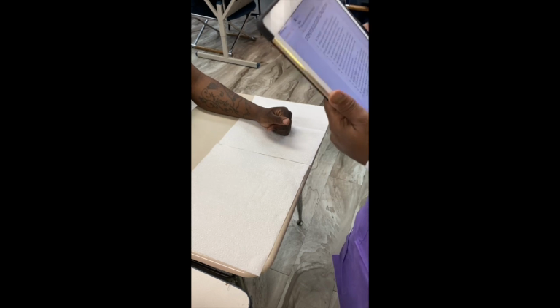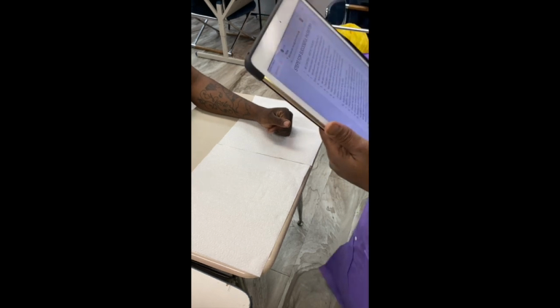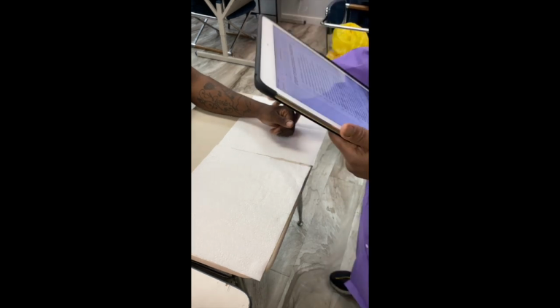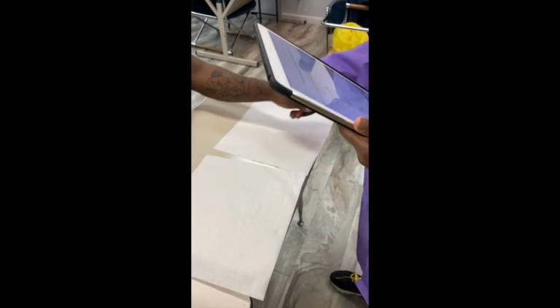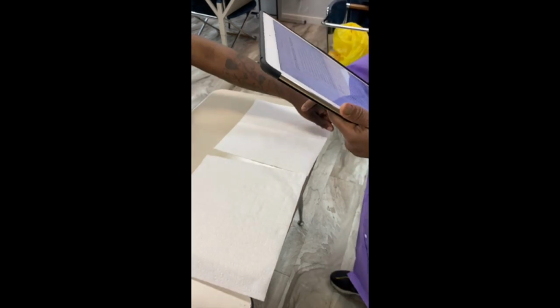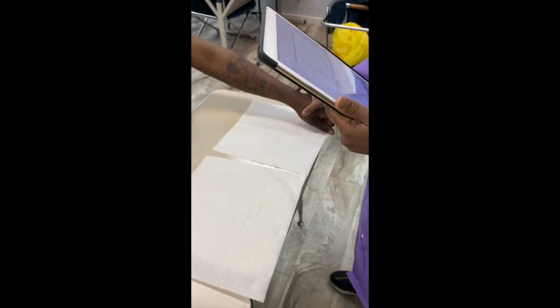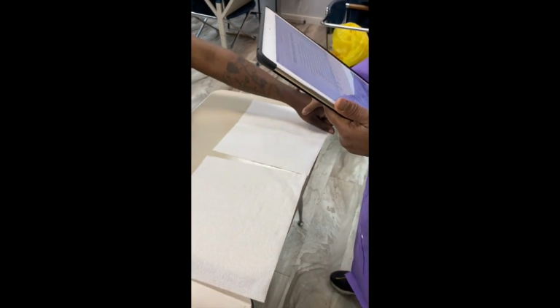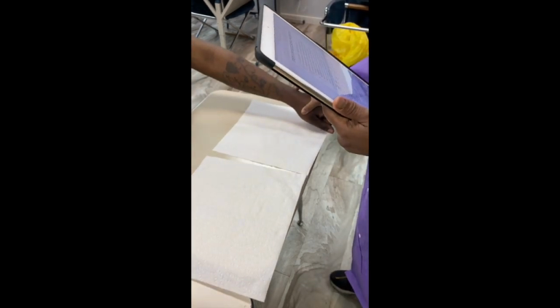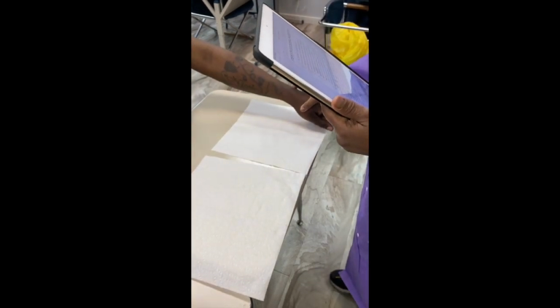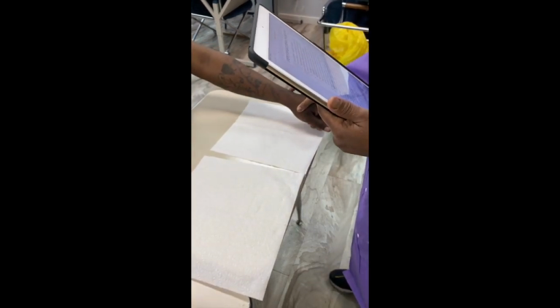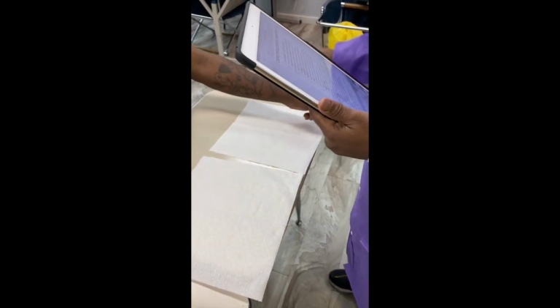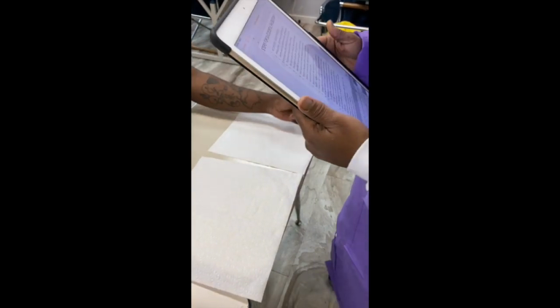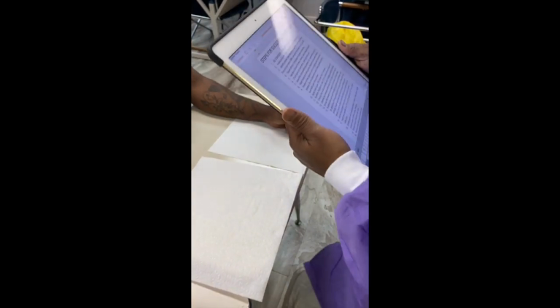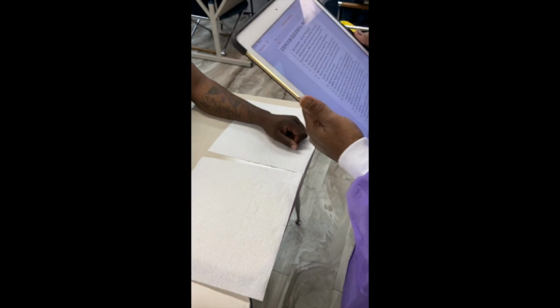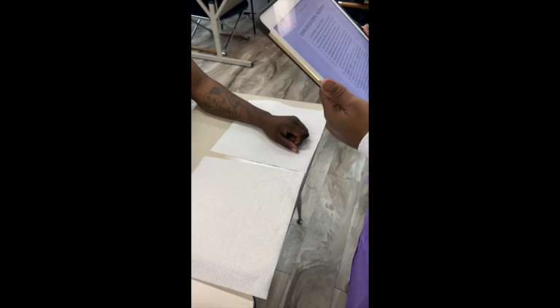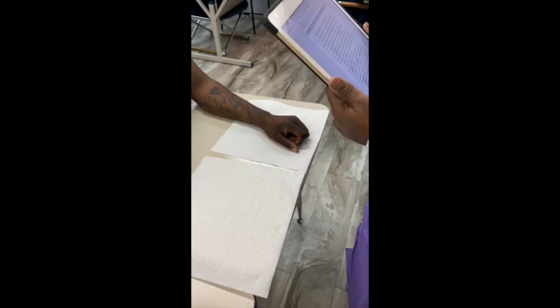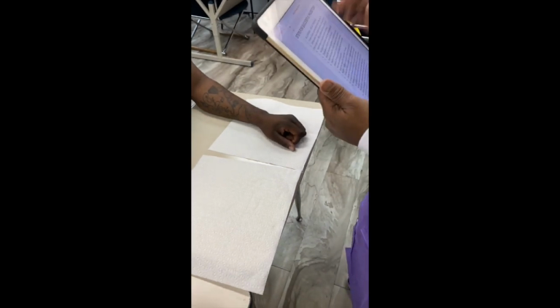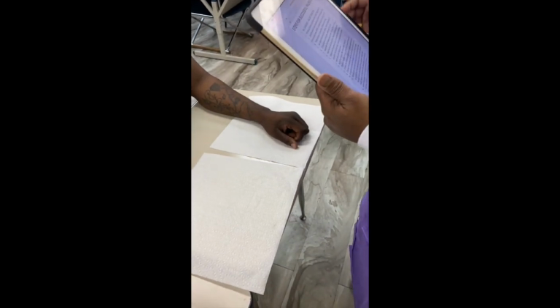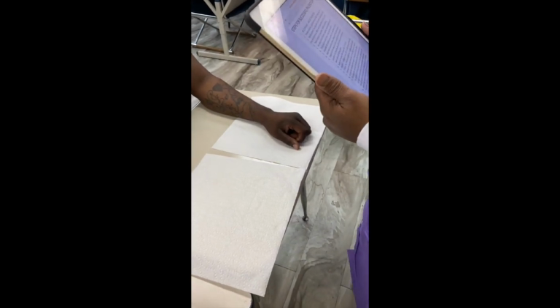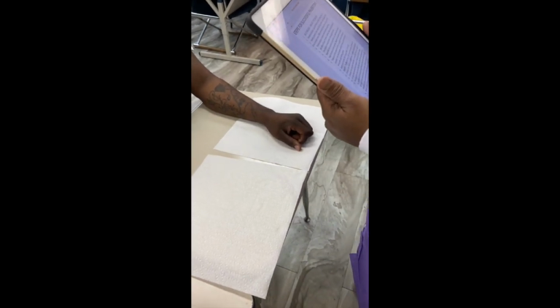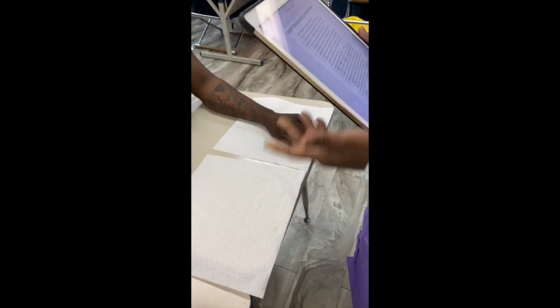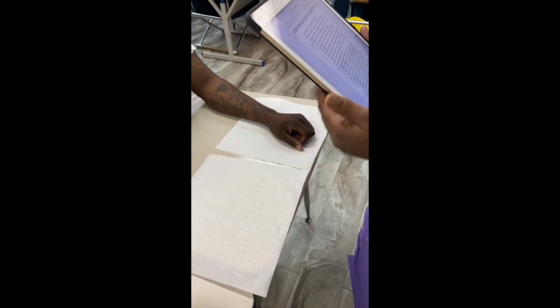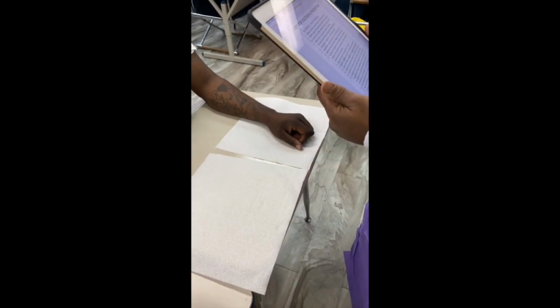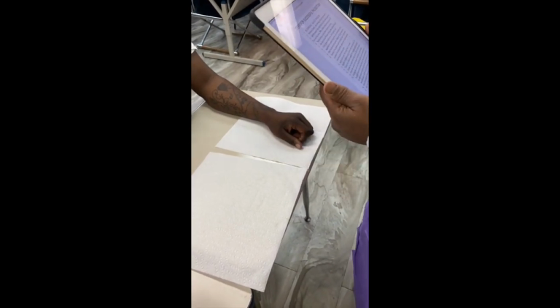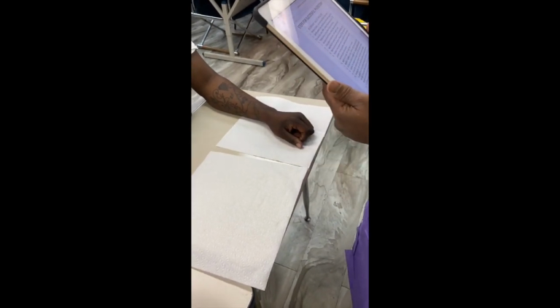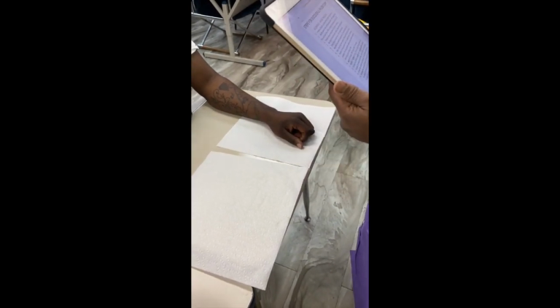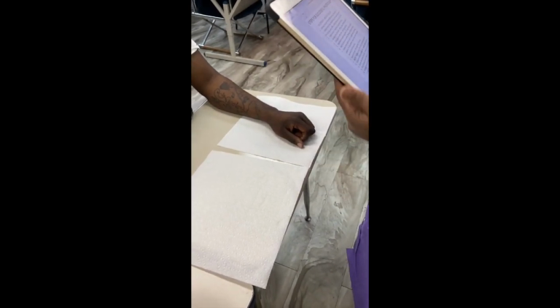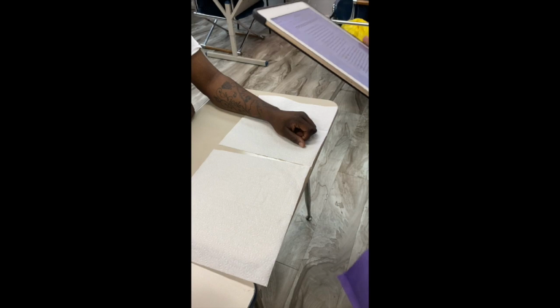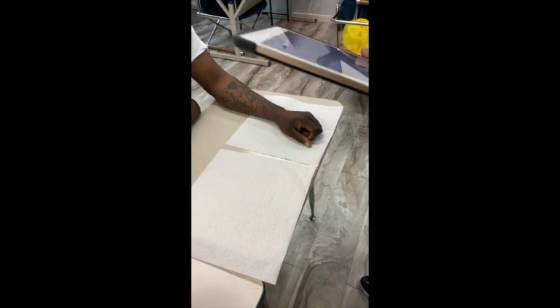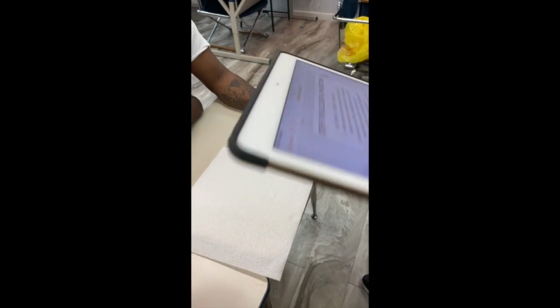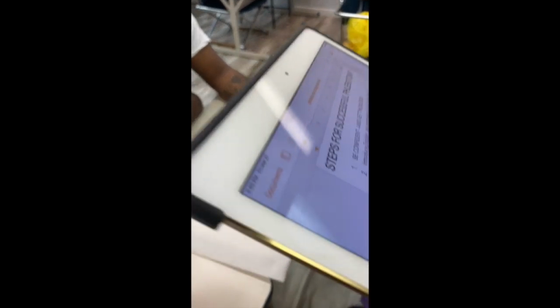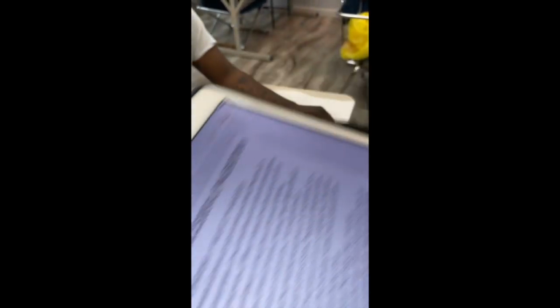Now I just want to check your wristband. Good, that checks out. Now I'm going to put my paperwork down, and I'm going to gather my supplies and sanitize my hands.